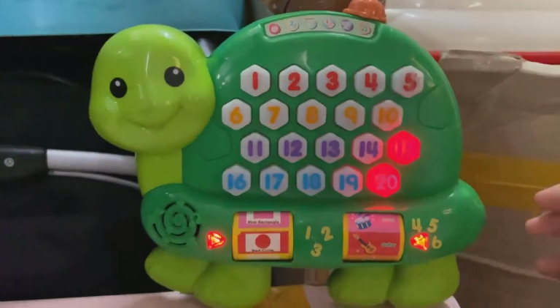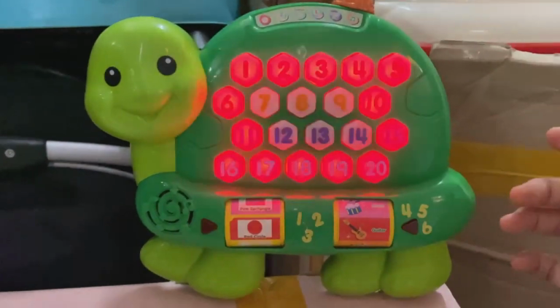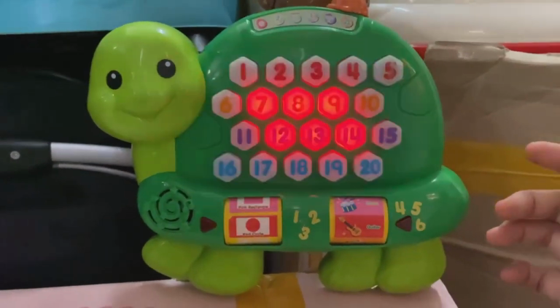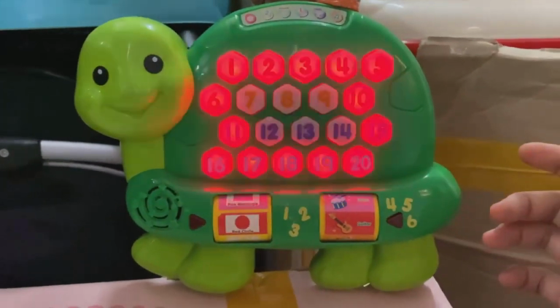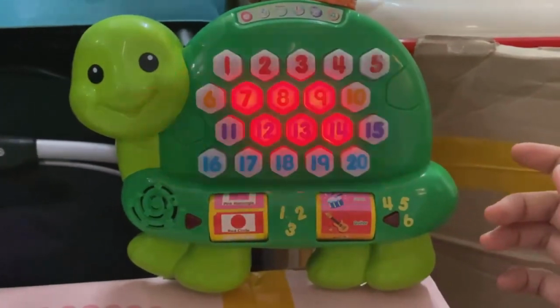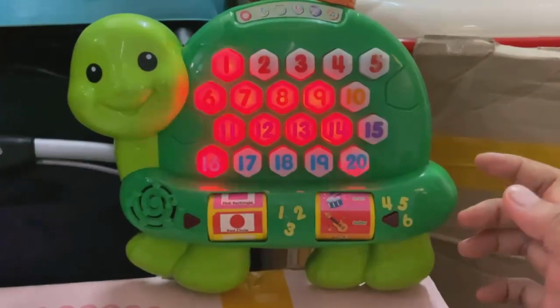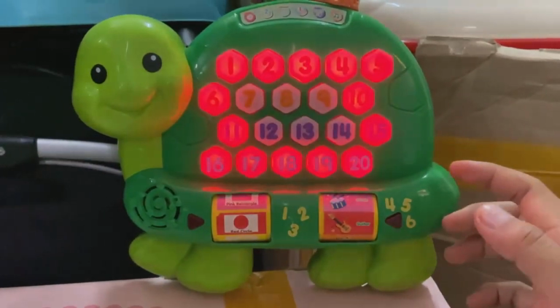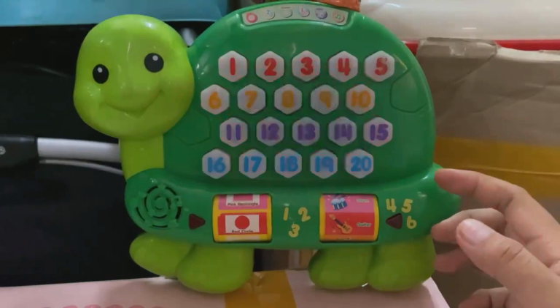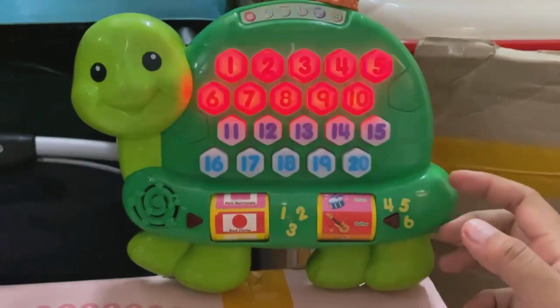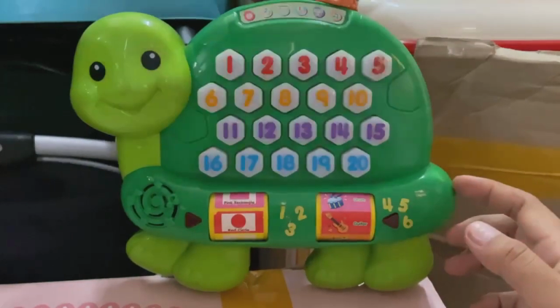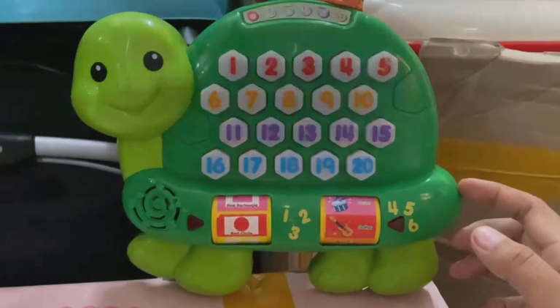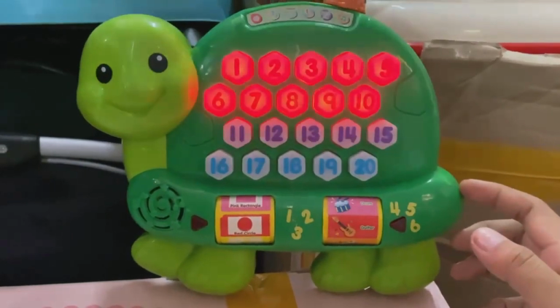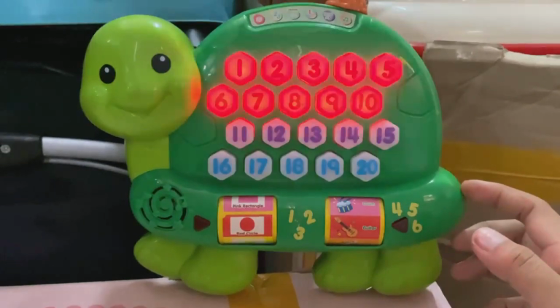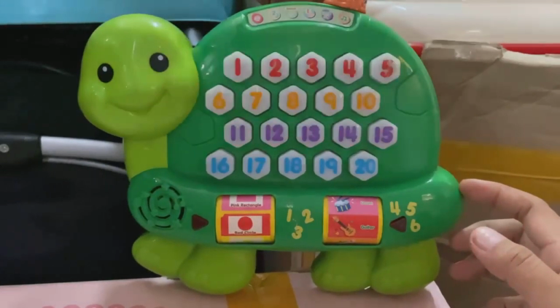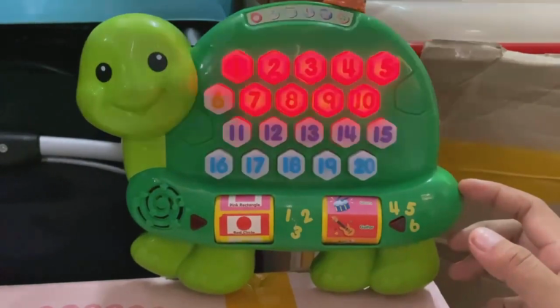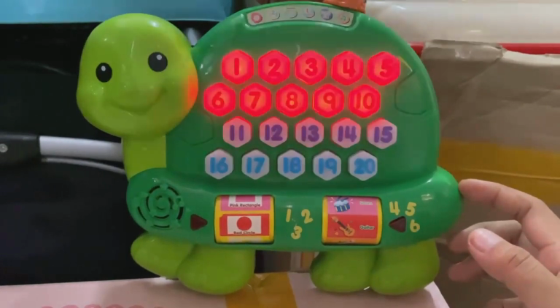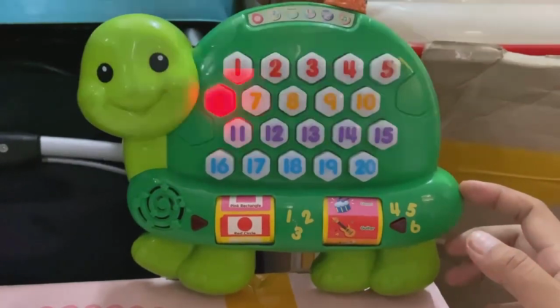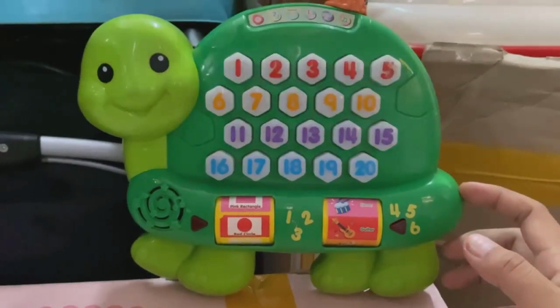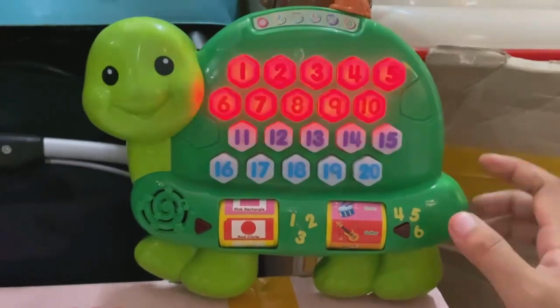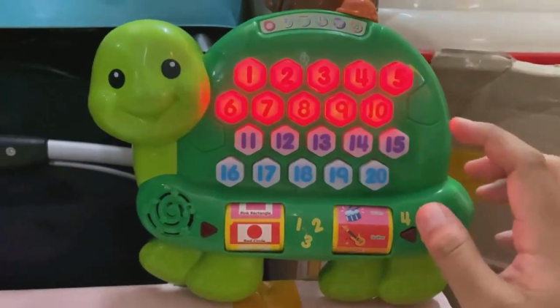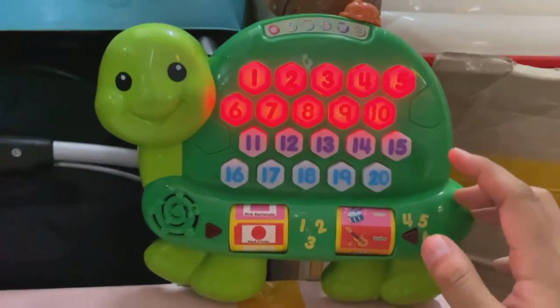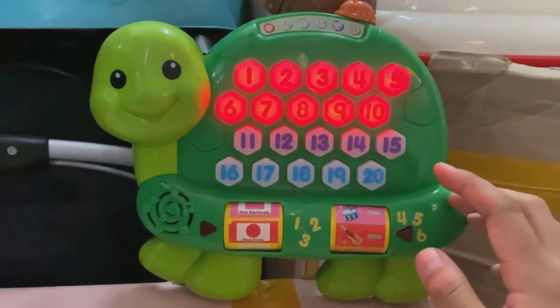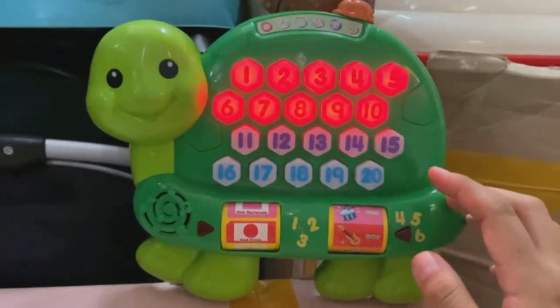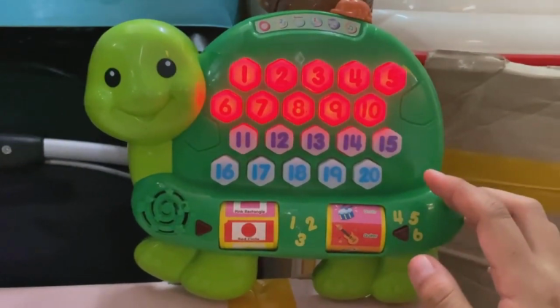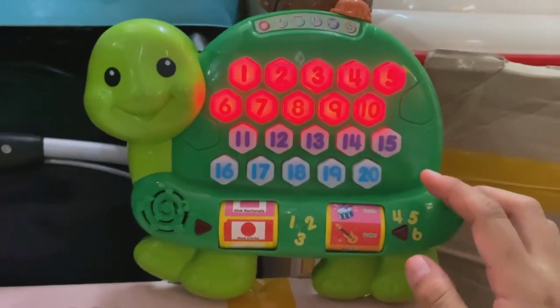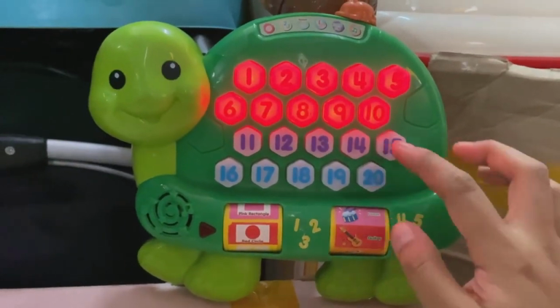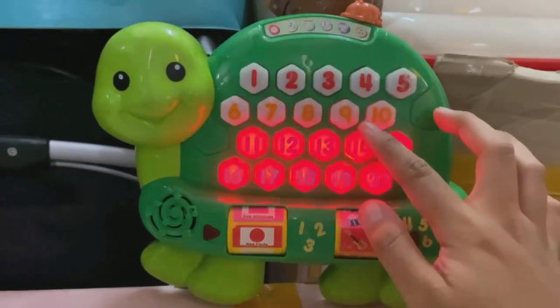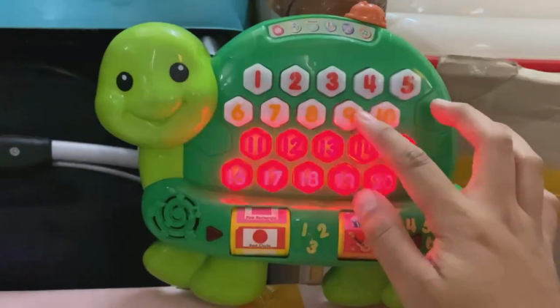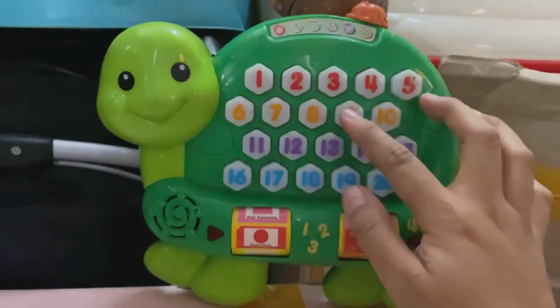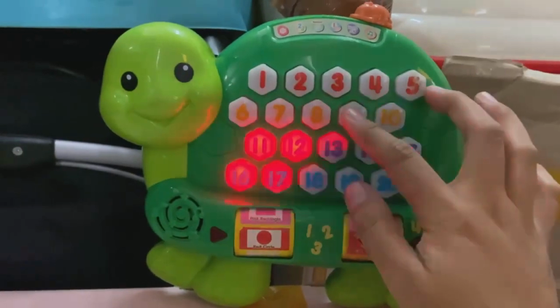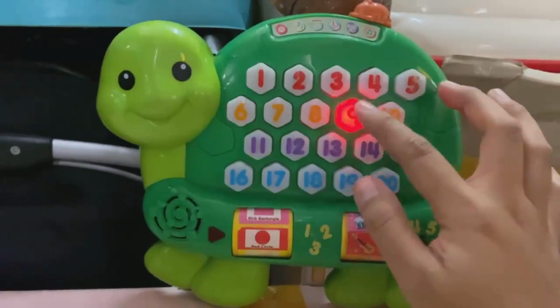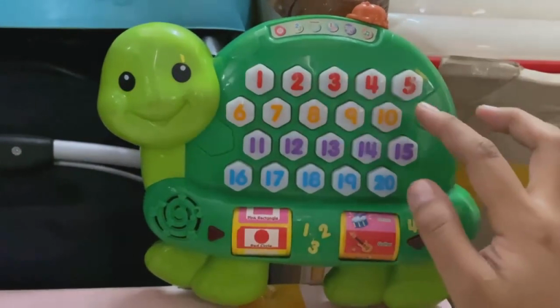It's music time. Choose a number from one to ten to hear a number song. Four. Choose a number. Nine.